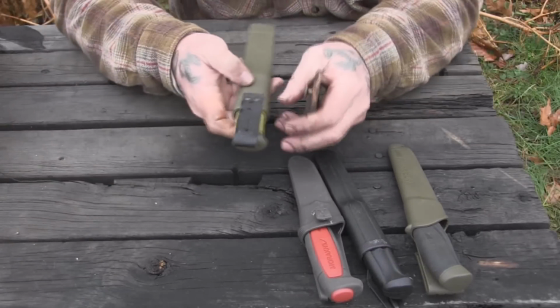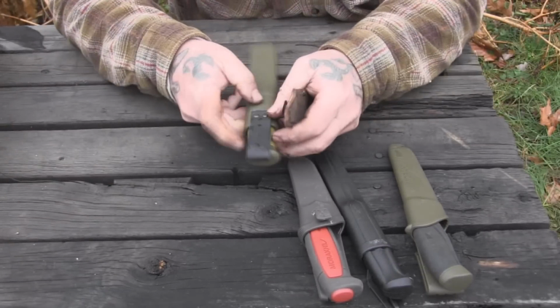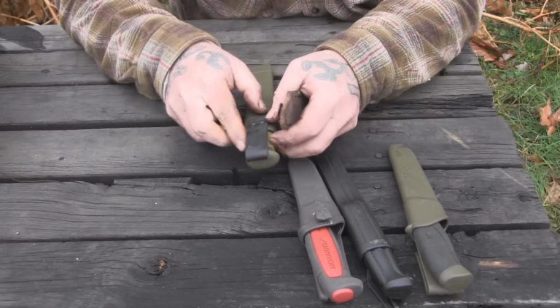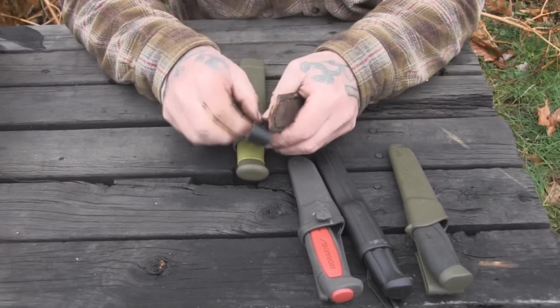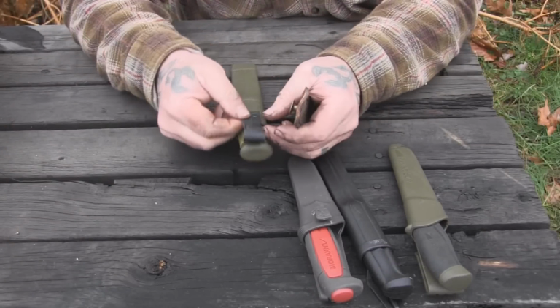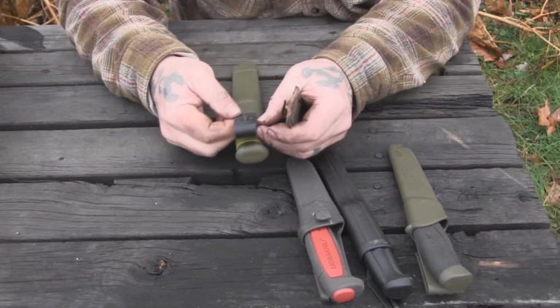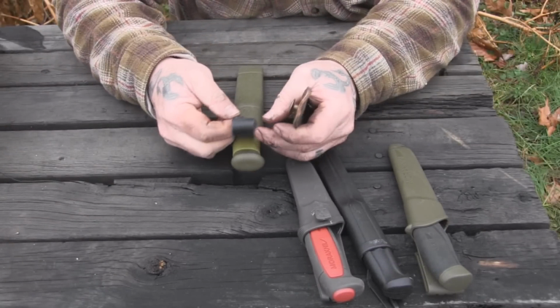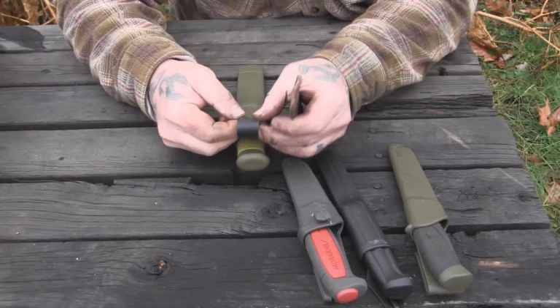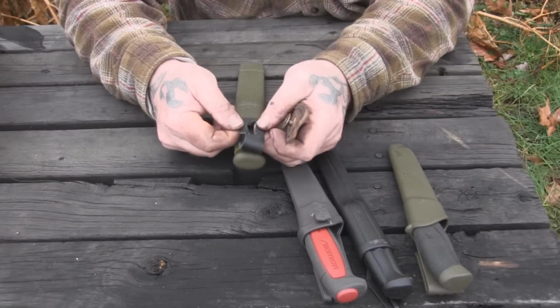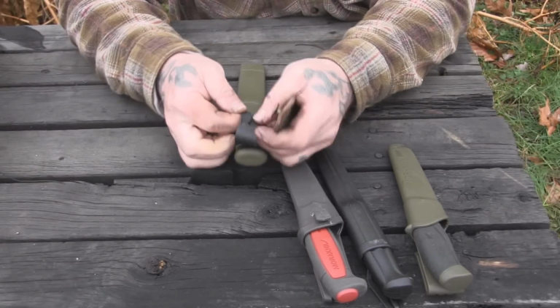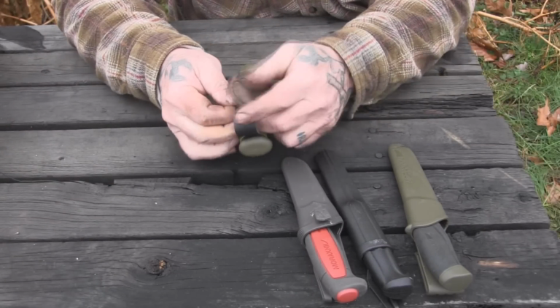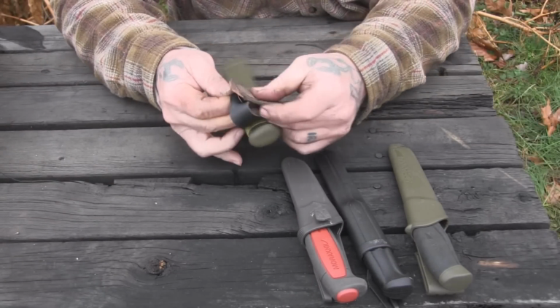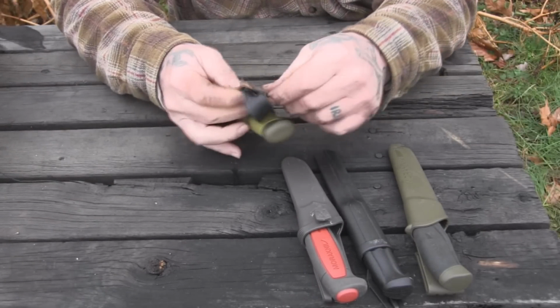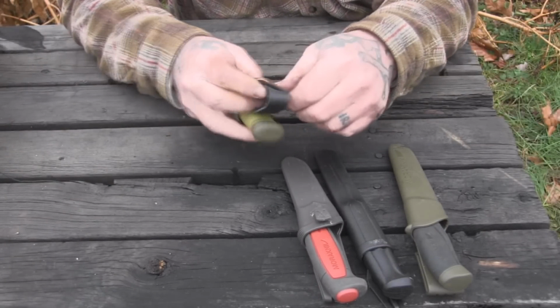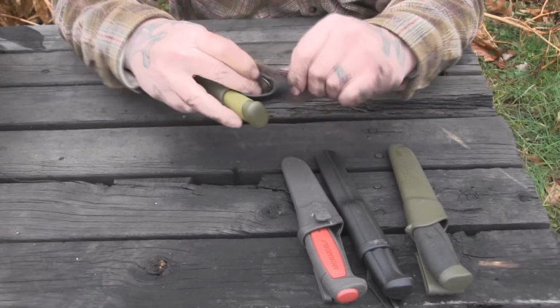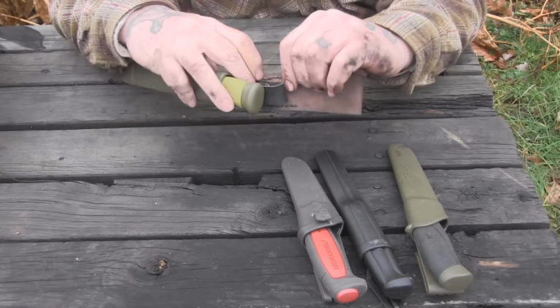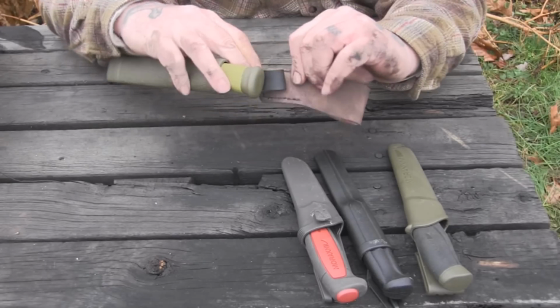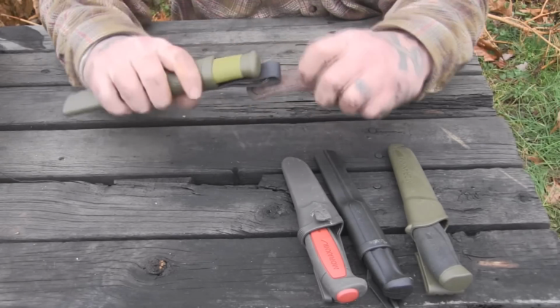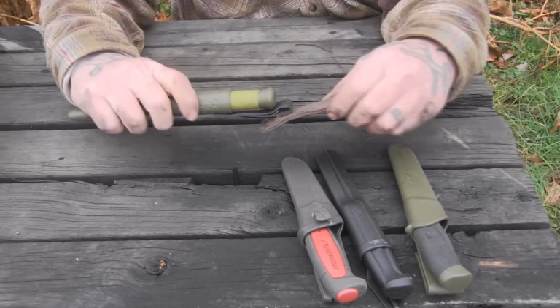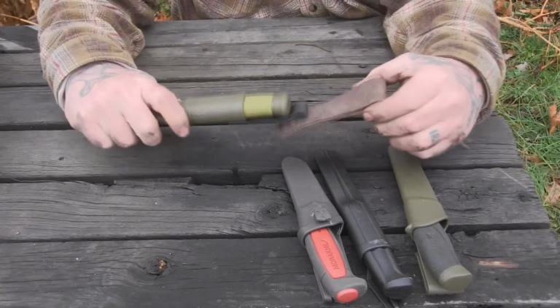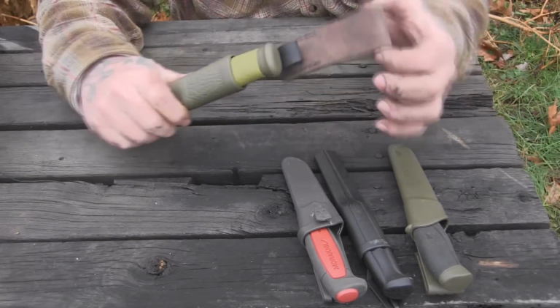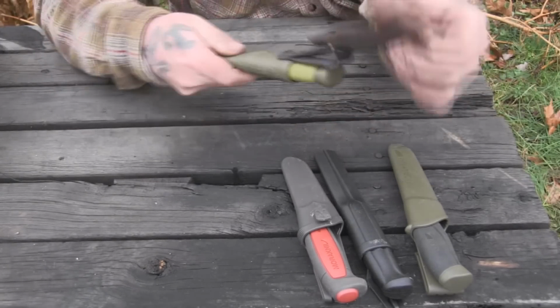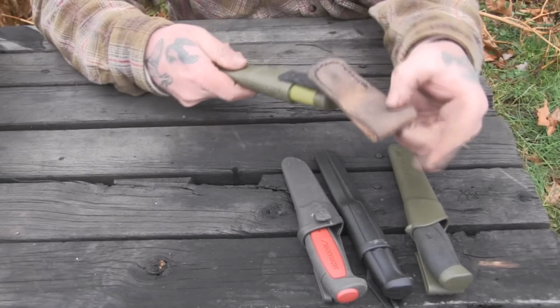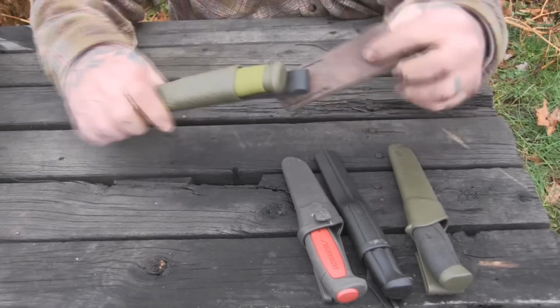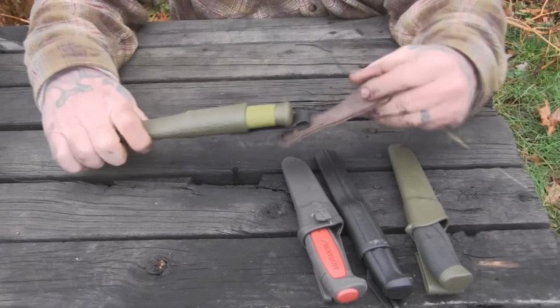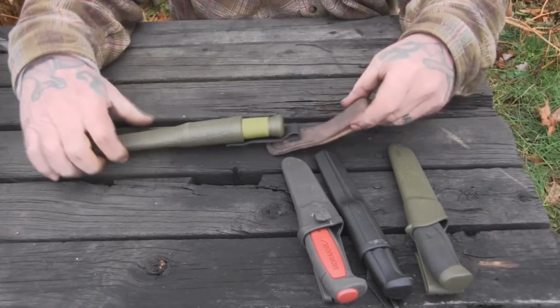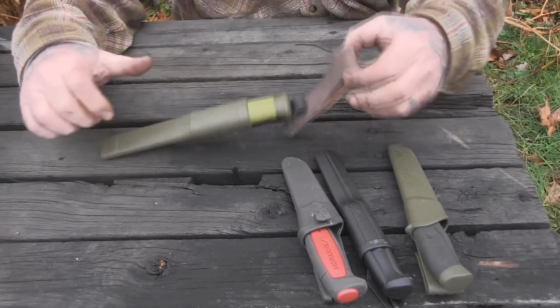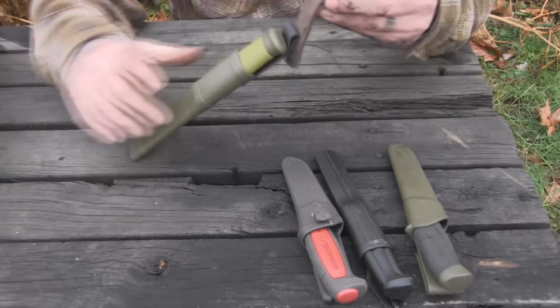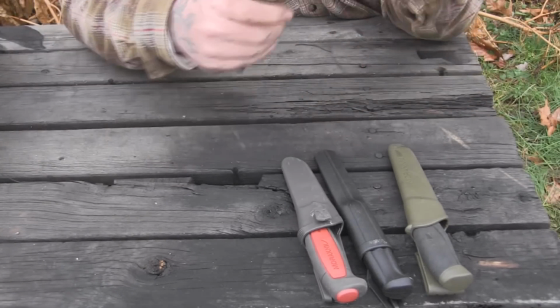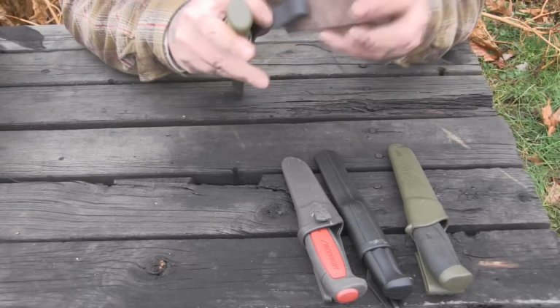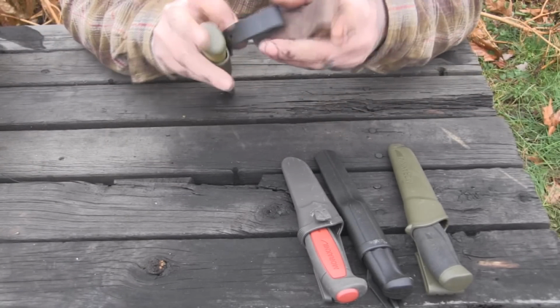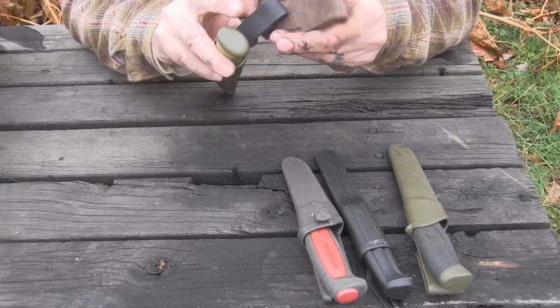The older style sheaths that have the leather on them, or if you have a leather sheath that has a split in it, it's made for the same thing. It pulls up in and locks into that snap and you're good to go, and now you have a dangler for that type of sheath.